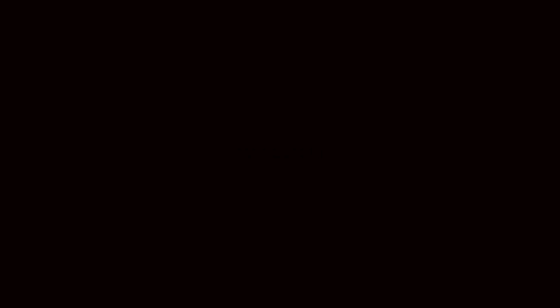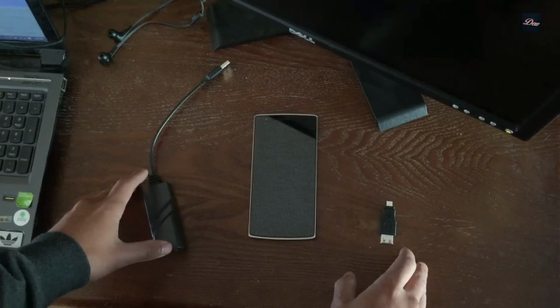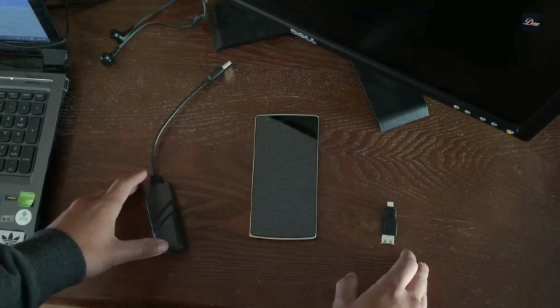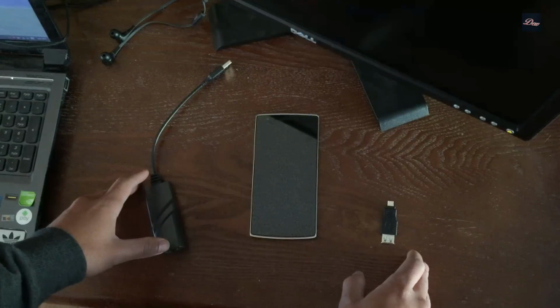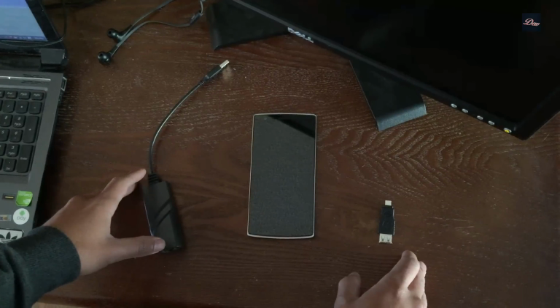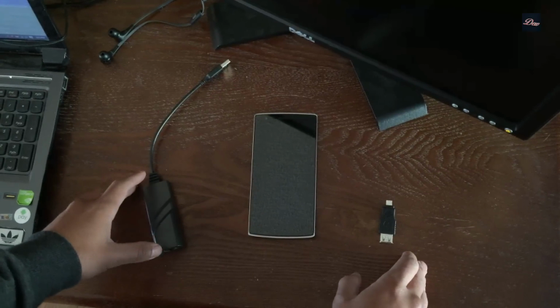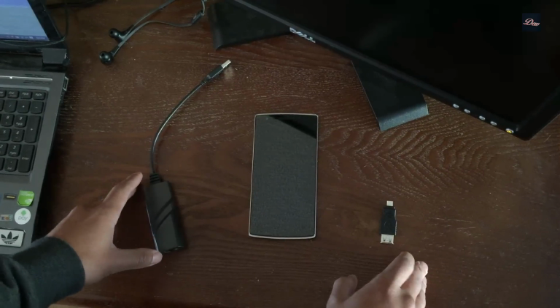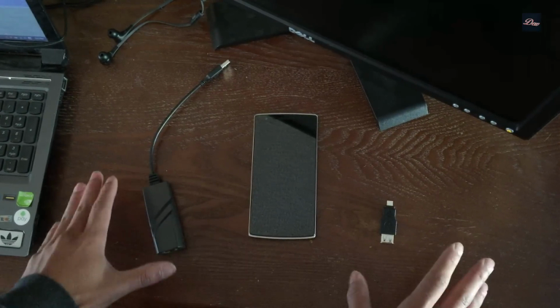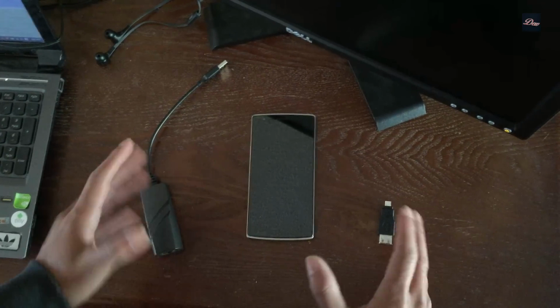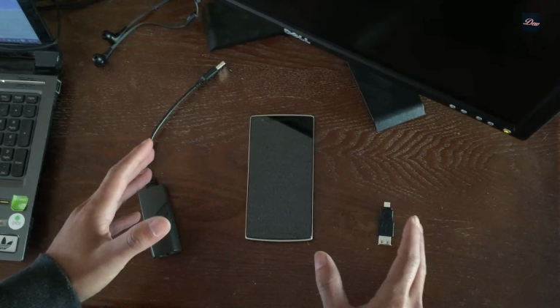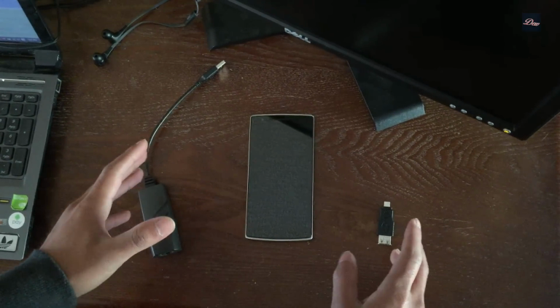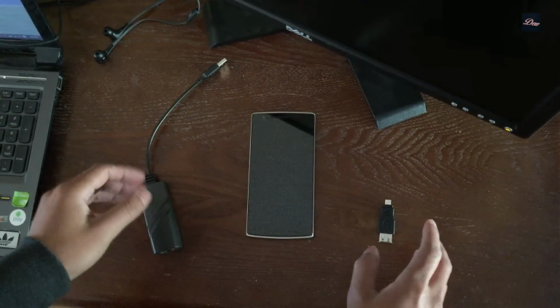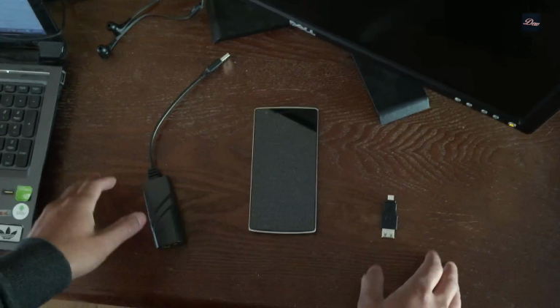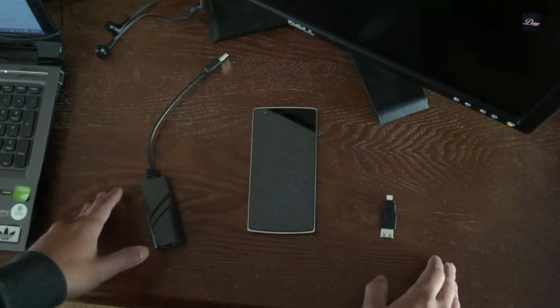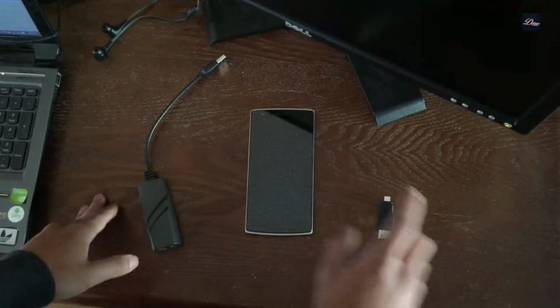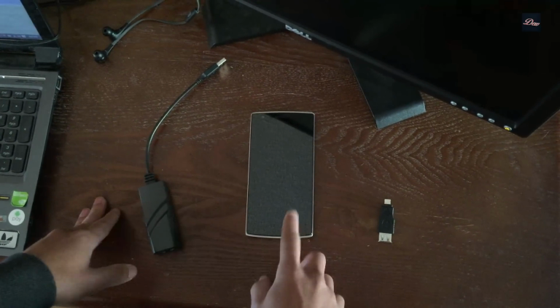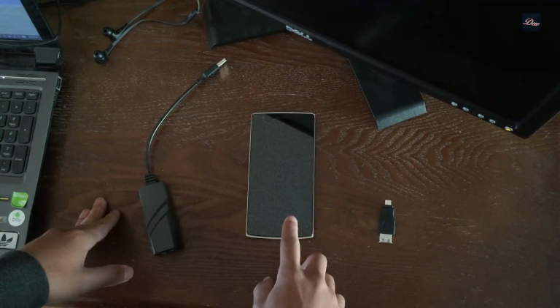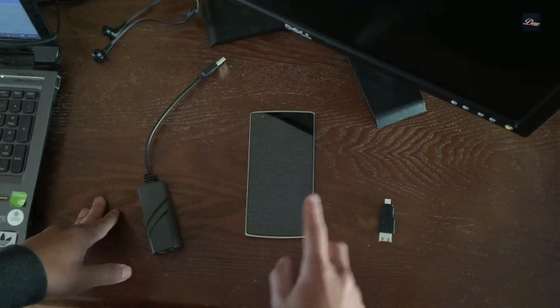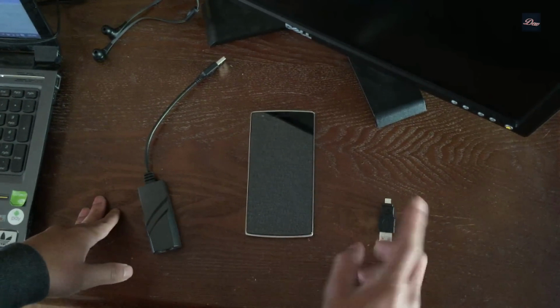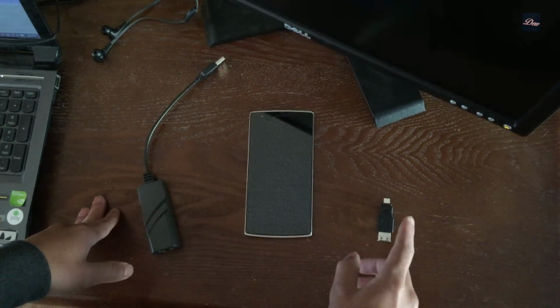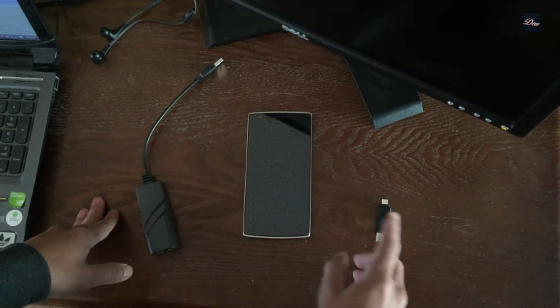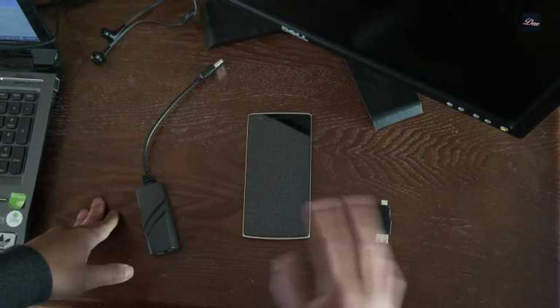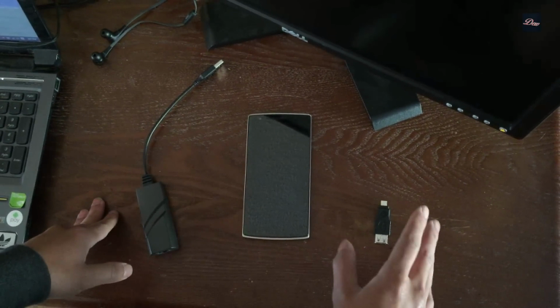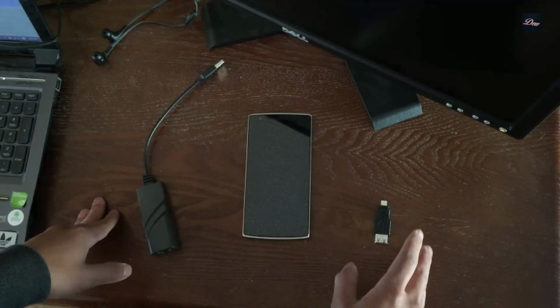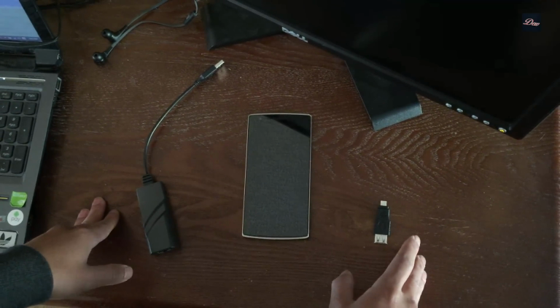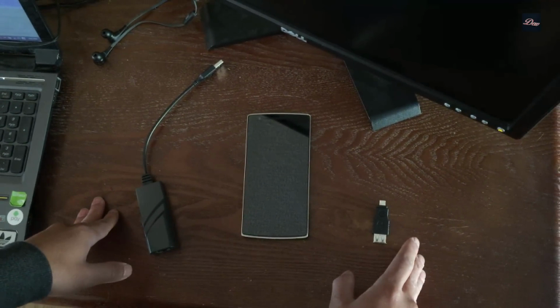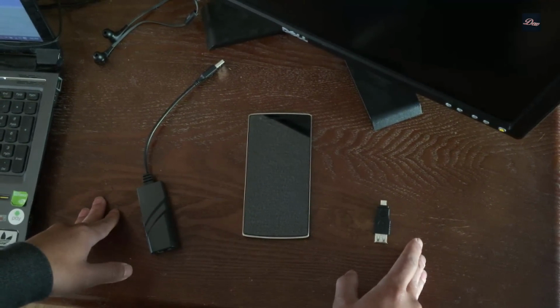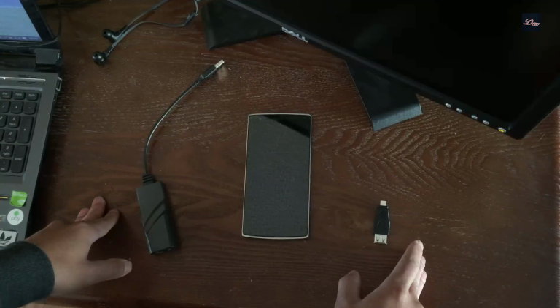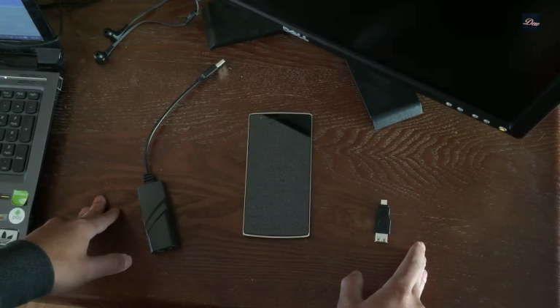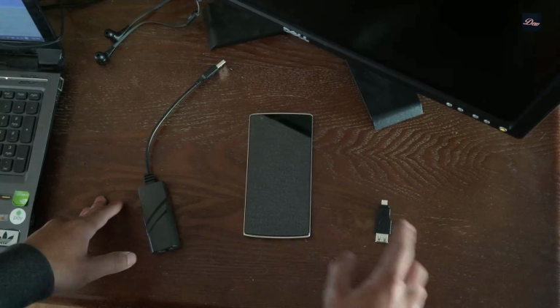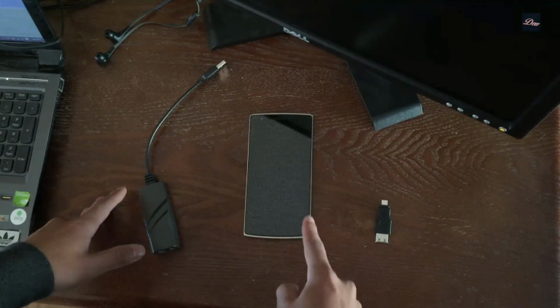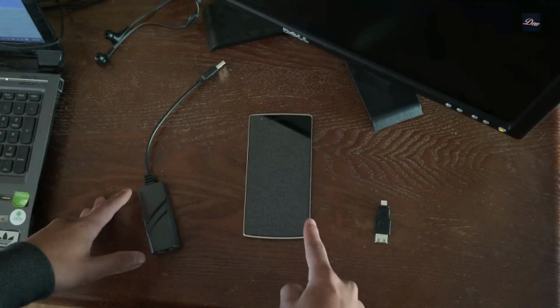Hey guys, in this tutorial I'm going to be showing you how to connect your phone to the internet without Wi-Fi. This will only work with Android devices.